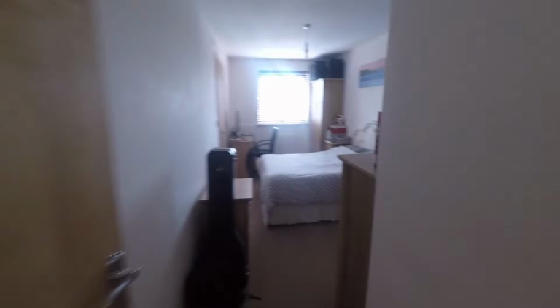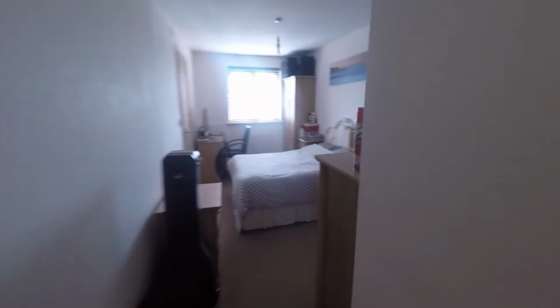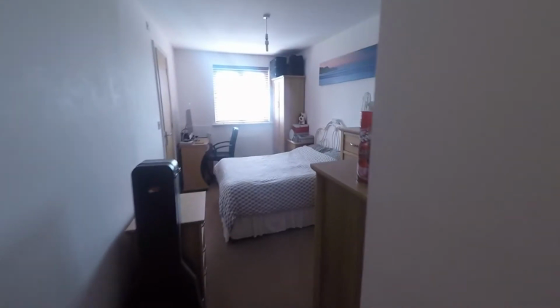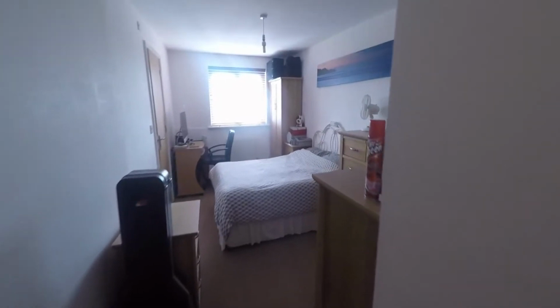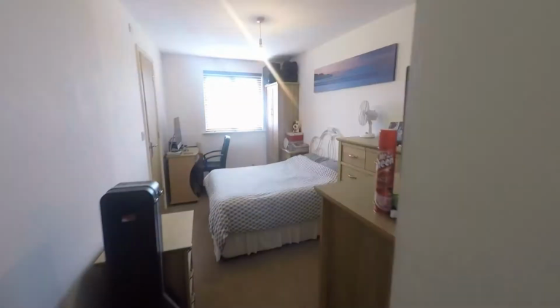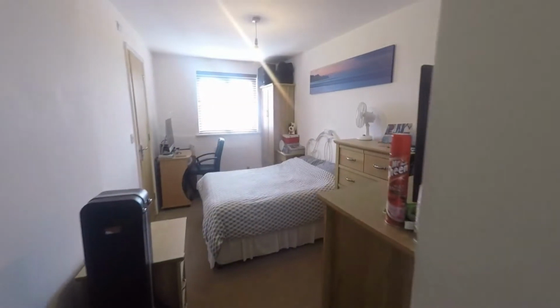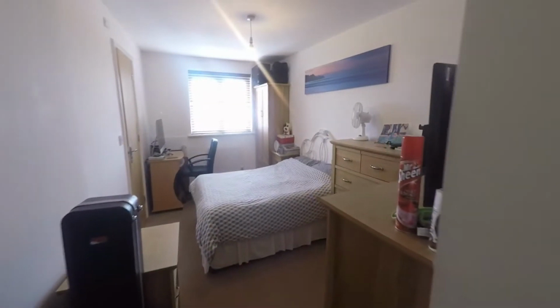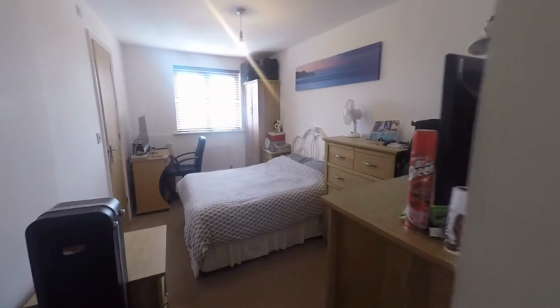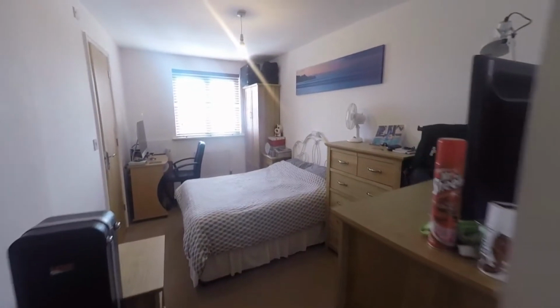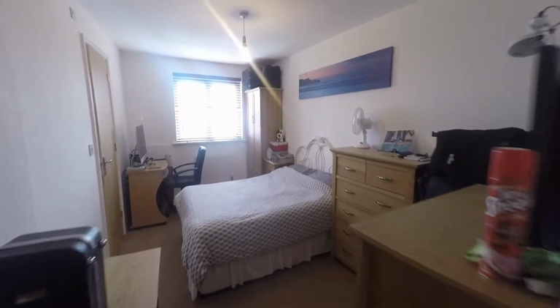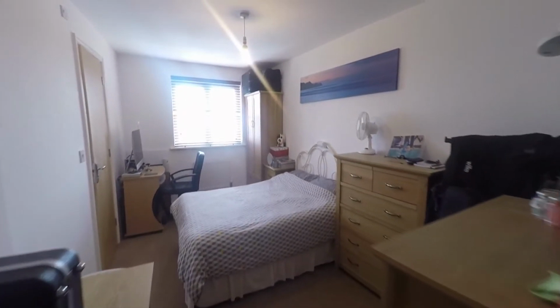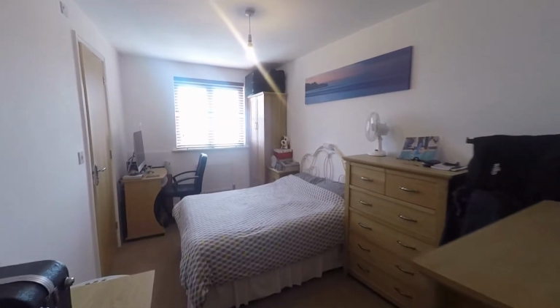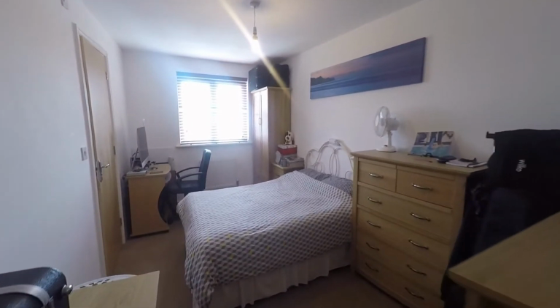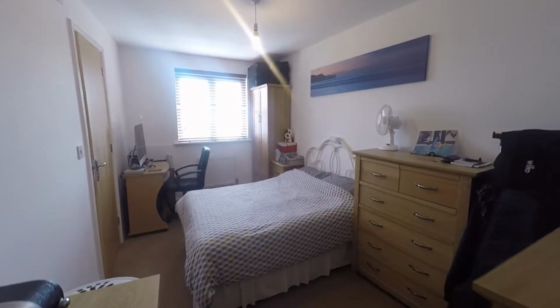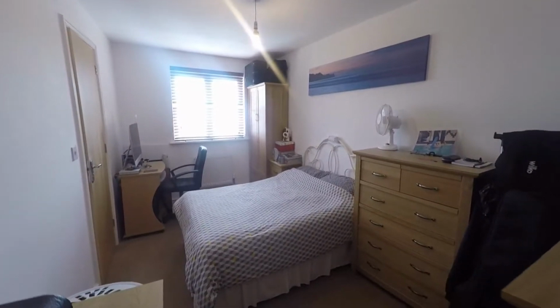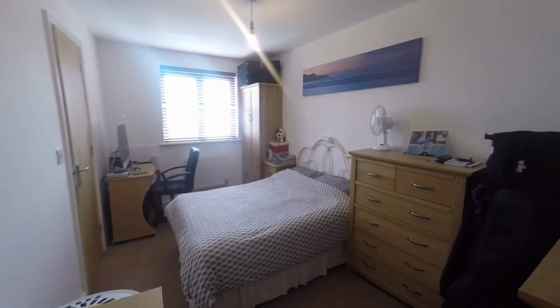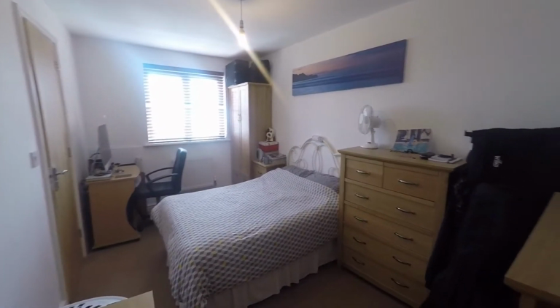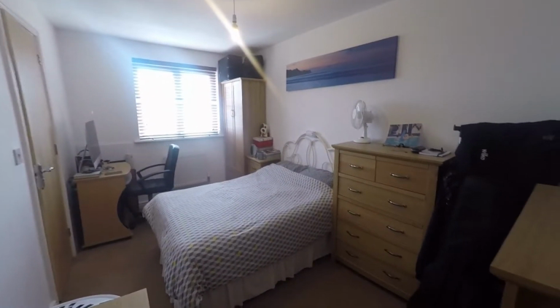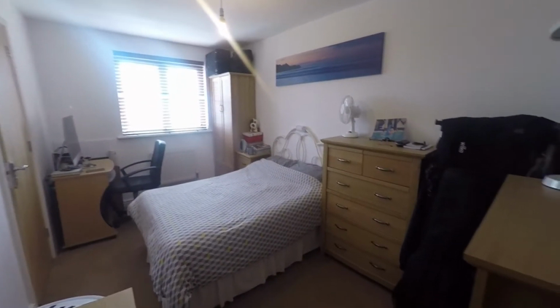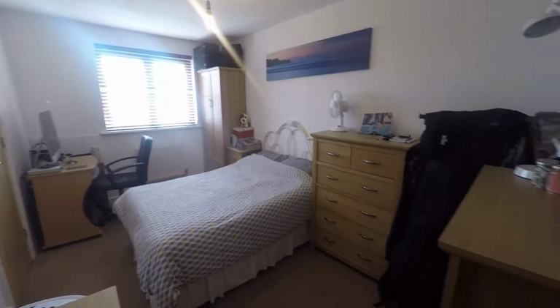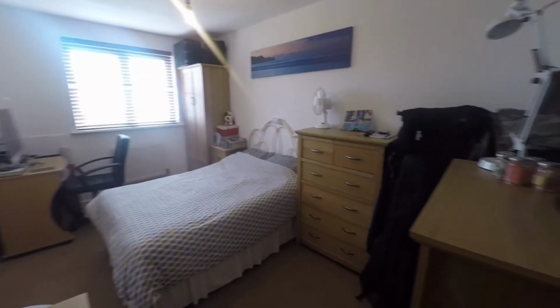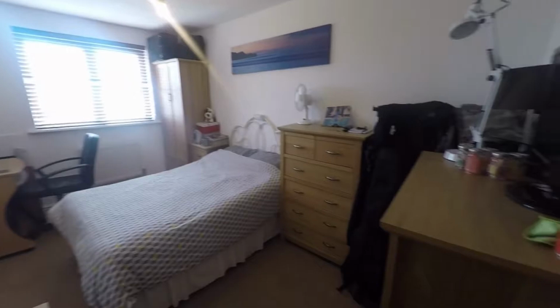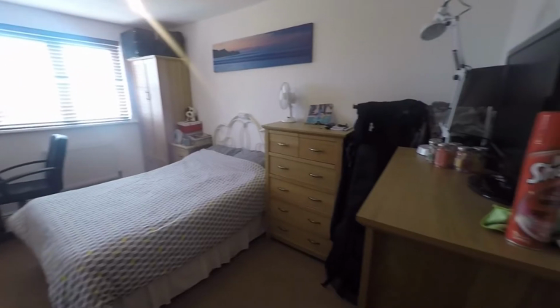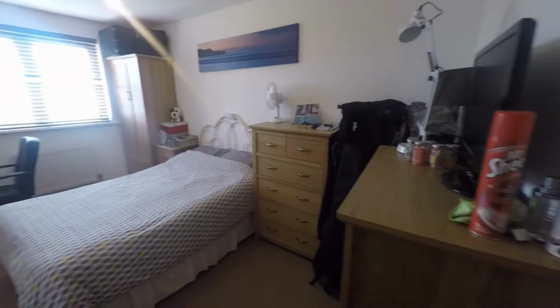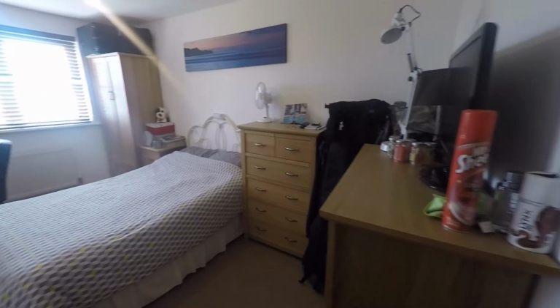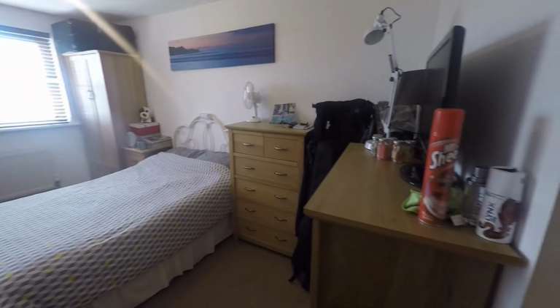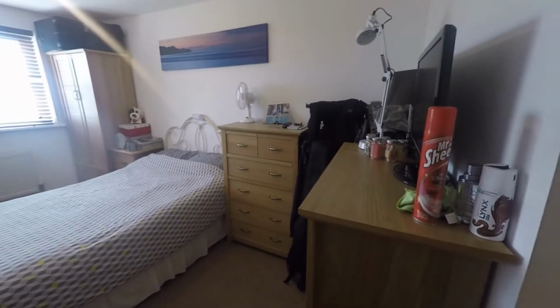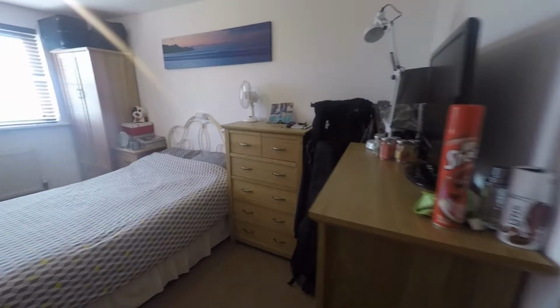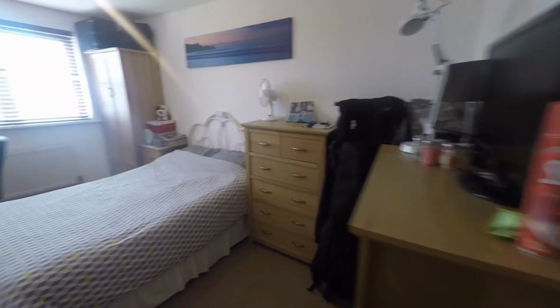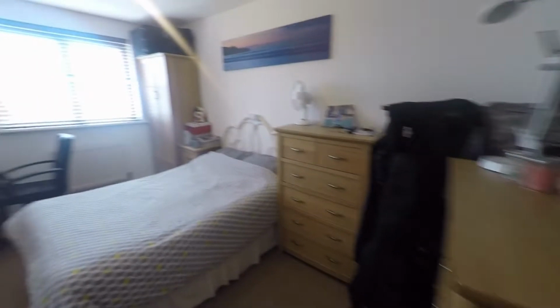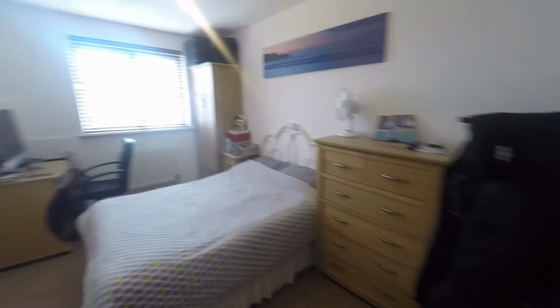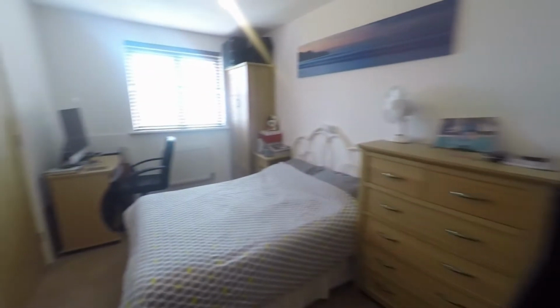Here you have the master bedroom — again a really good sized double room, with lots of space in here for your bedroom furniture.